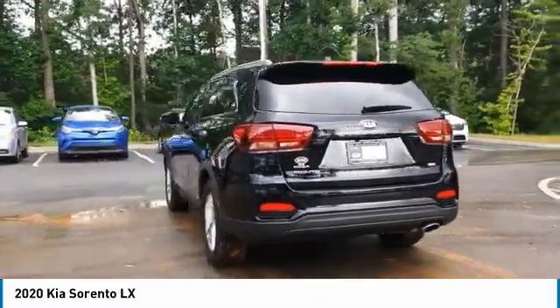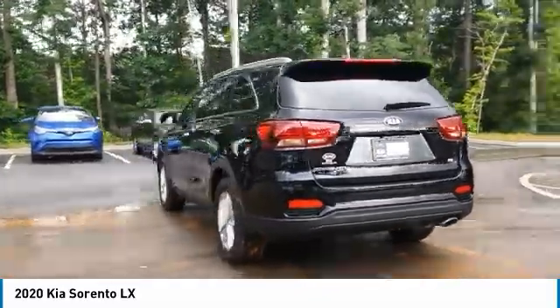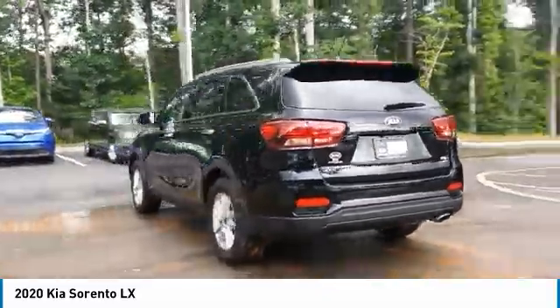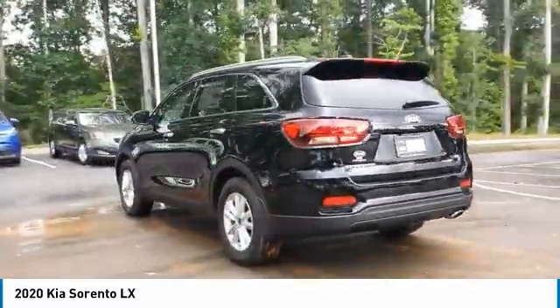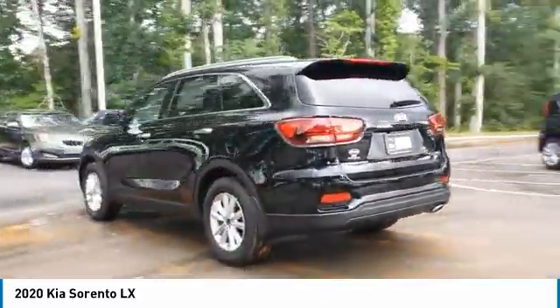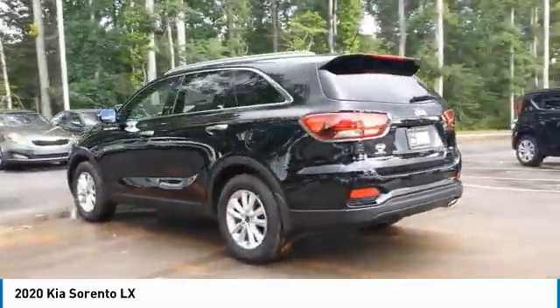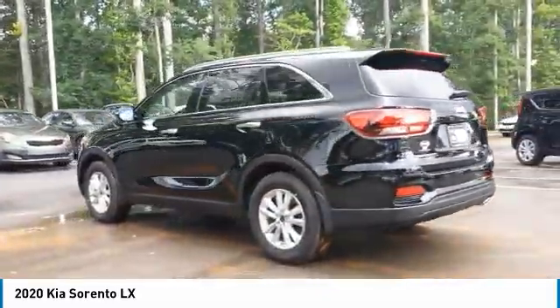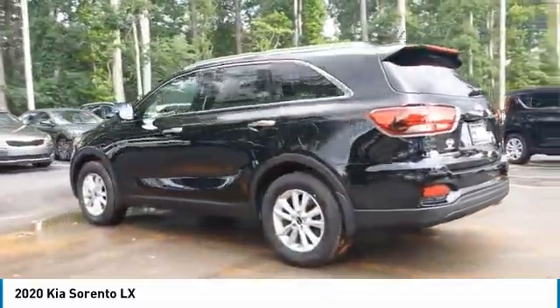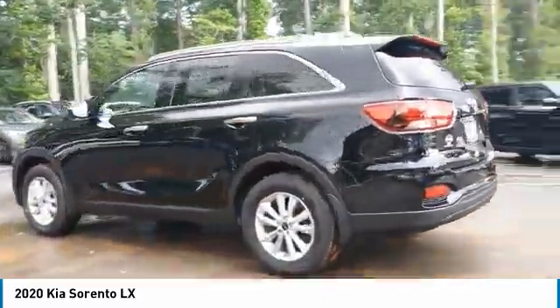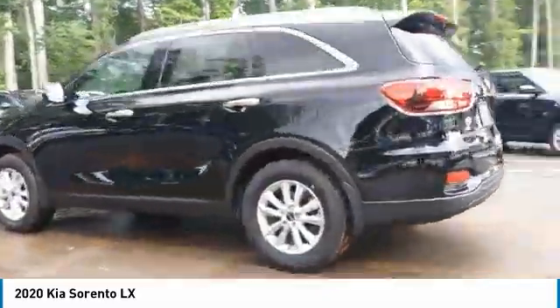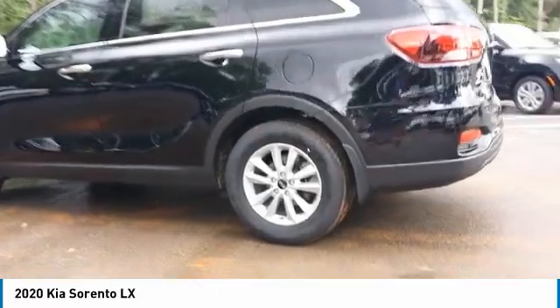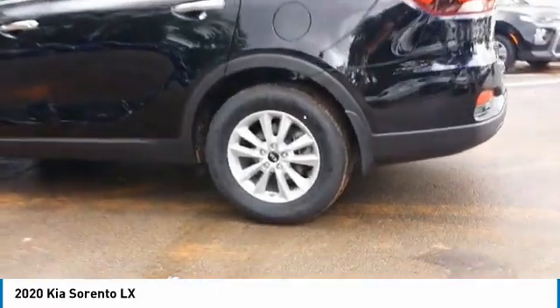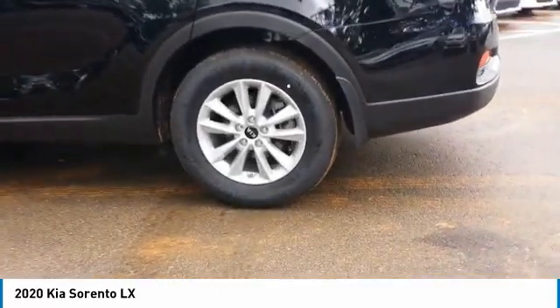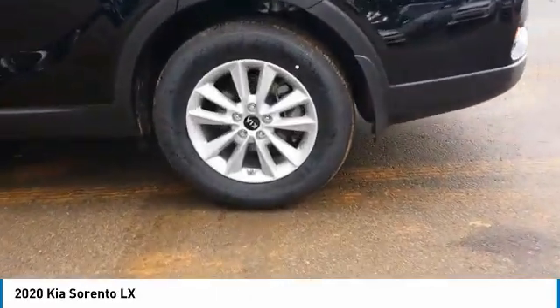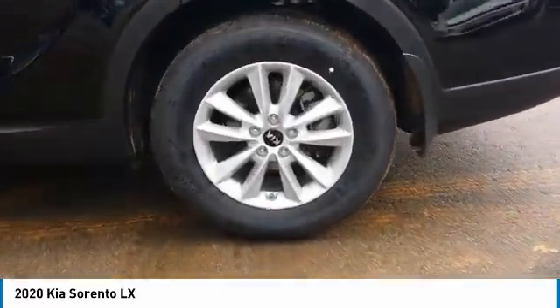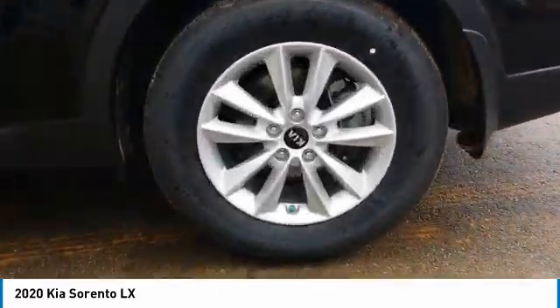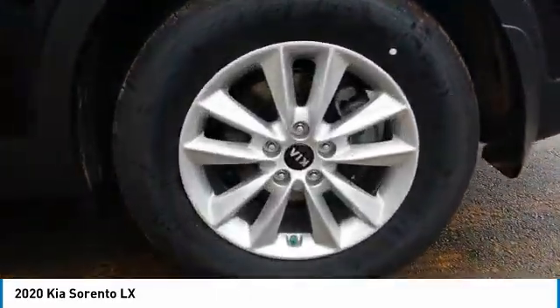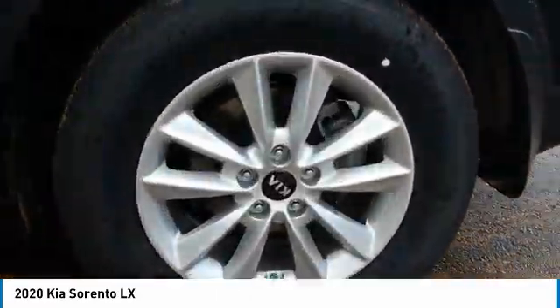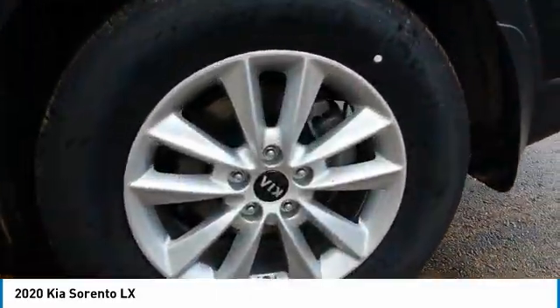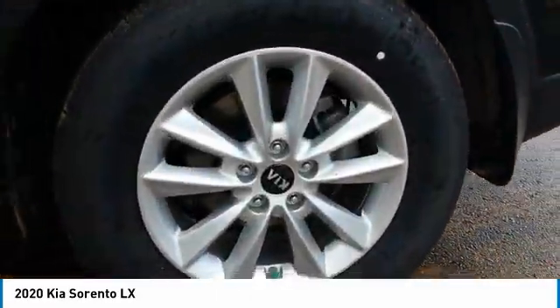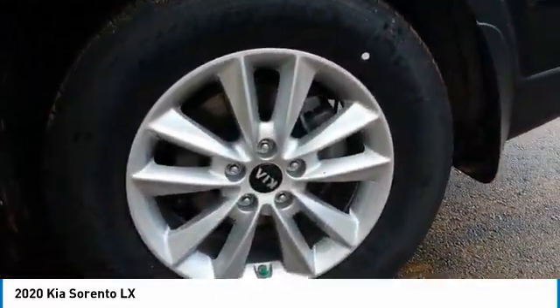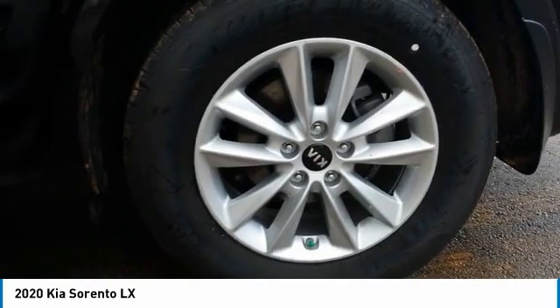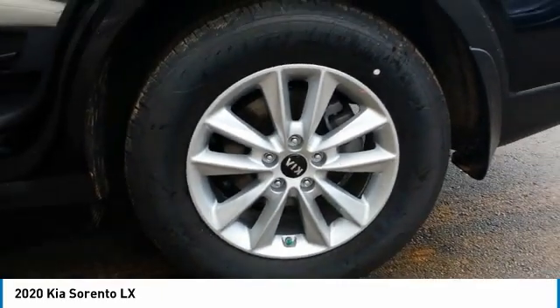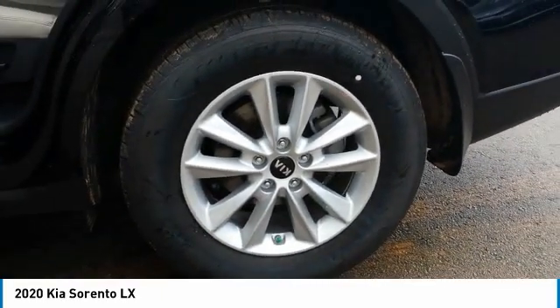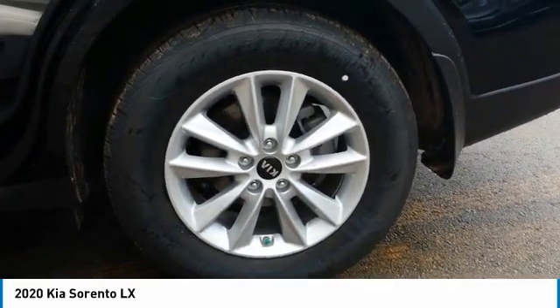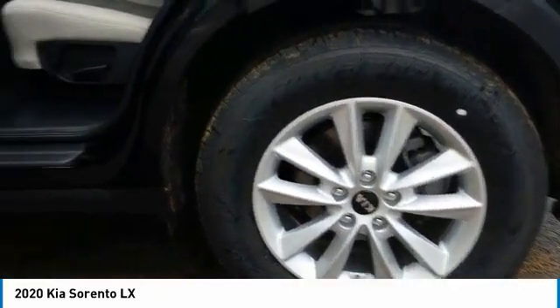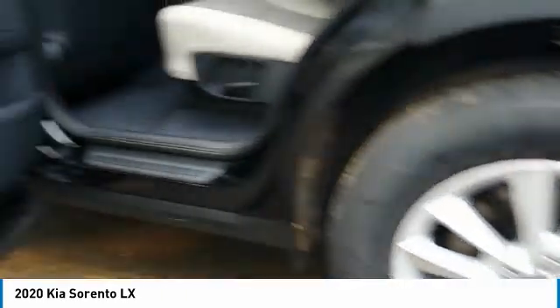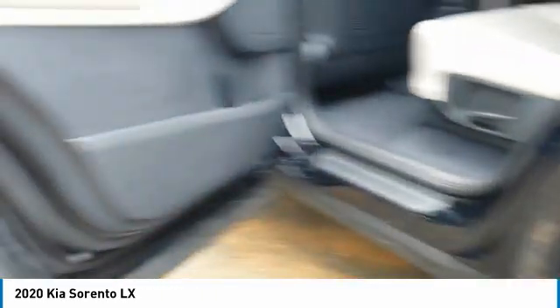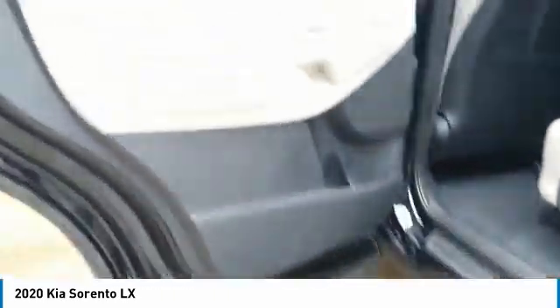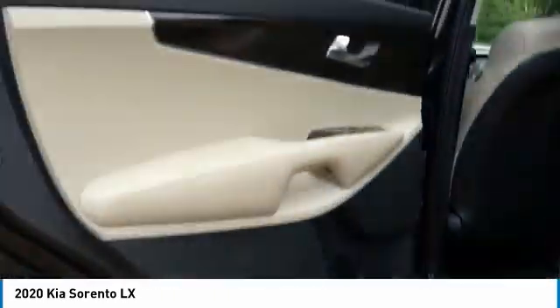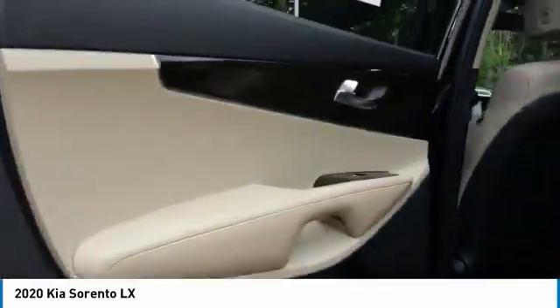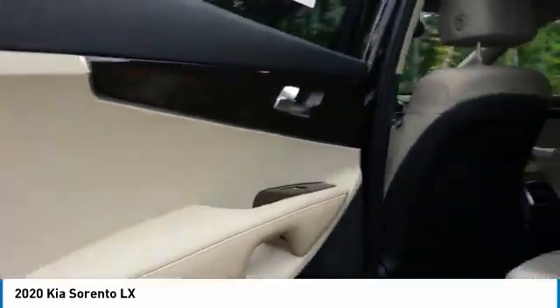Here are some of this vehicle's great options: aluminum wheels, heated side mirrors, traction control, remote keyless entry, FWD, headlights auto off, mirror memory, security system, cruise control, trip computer.